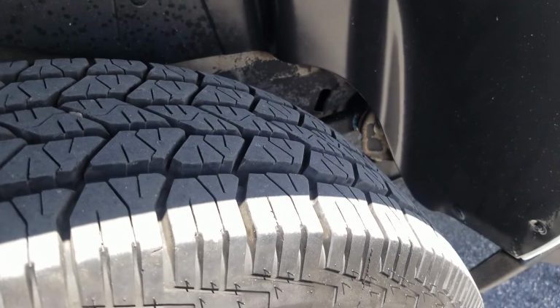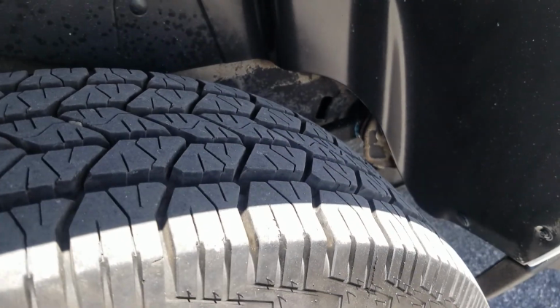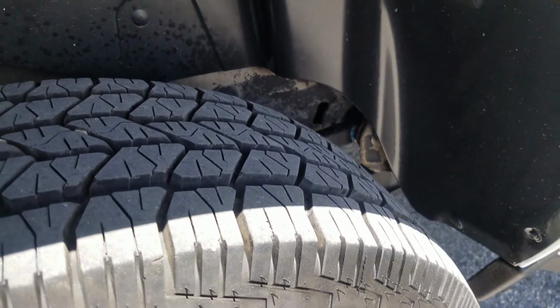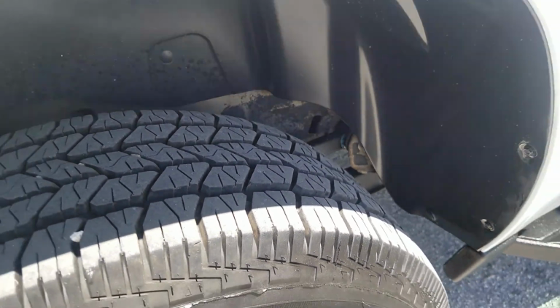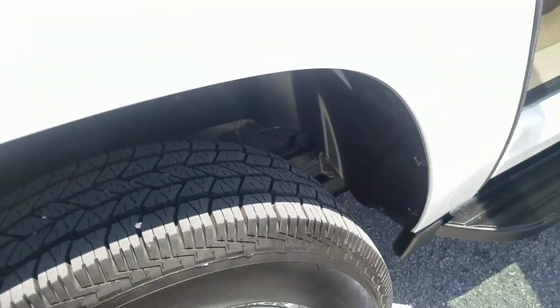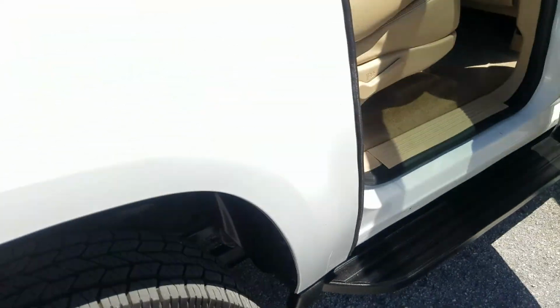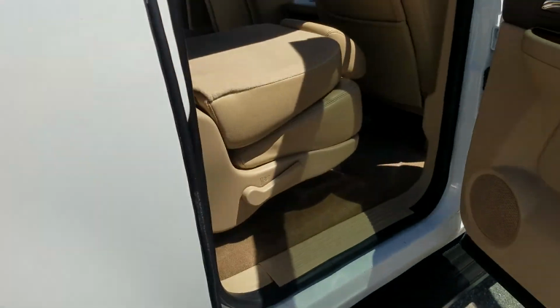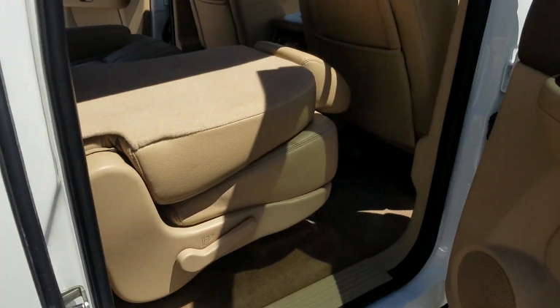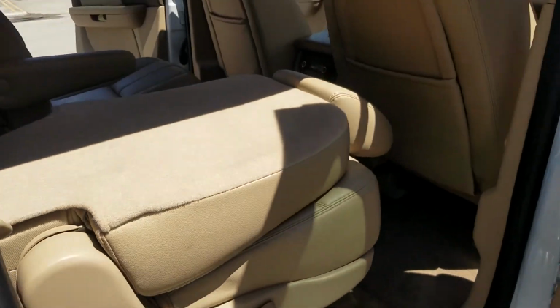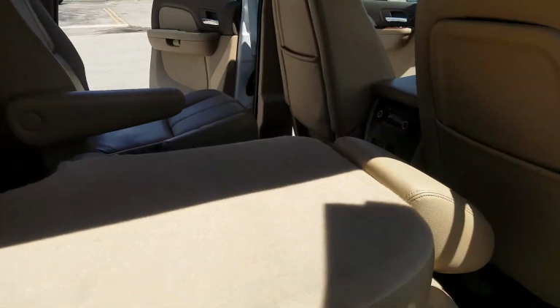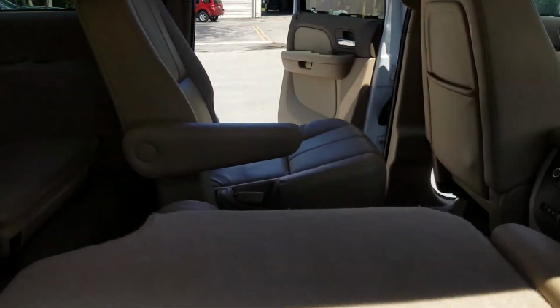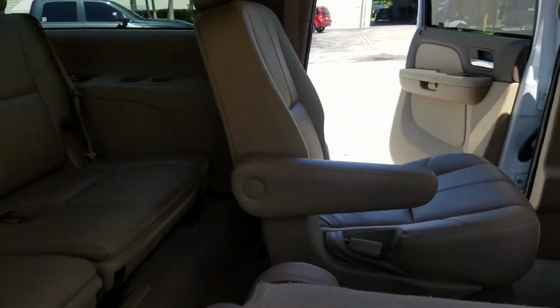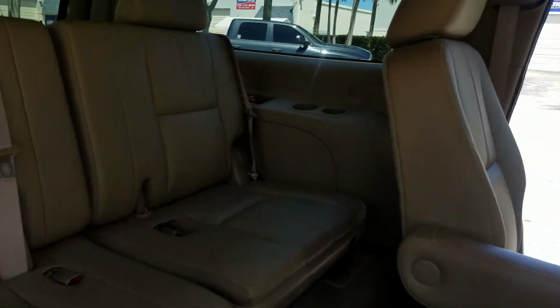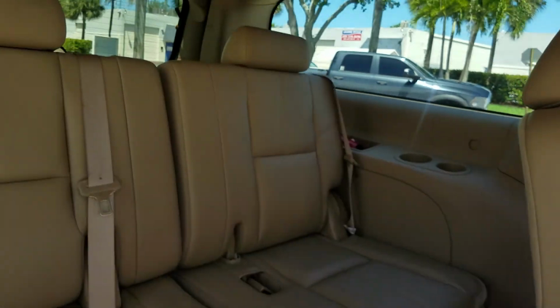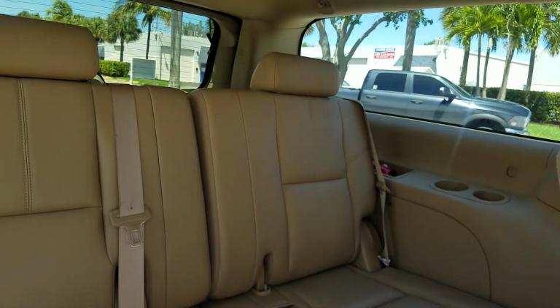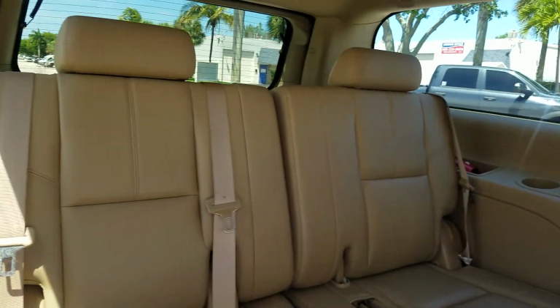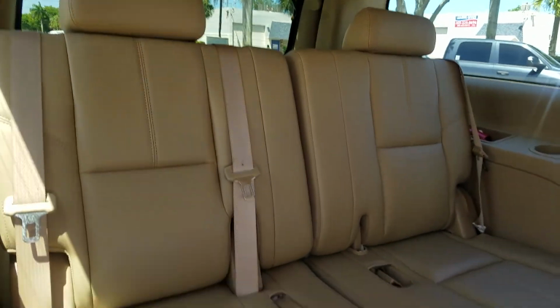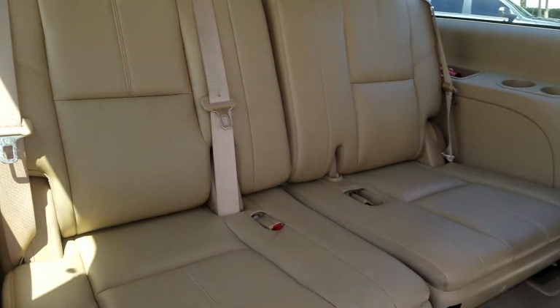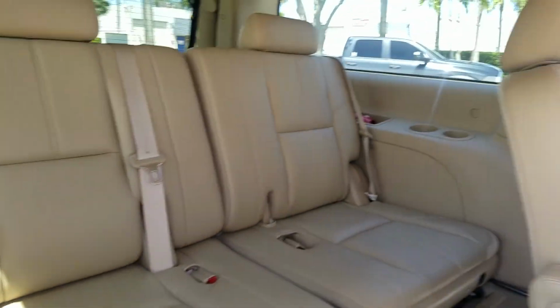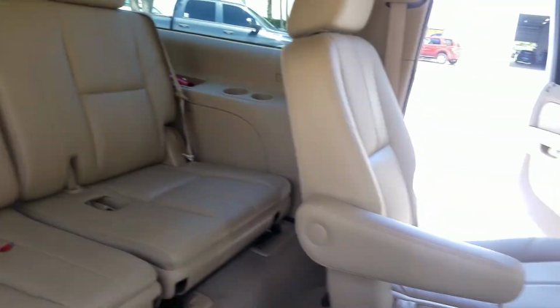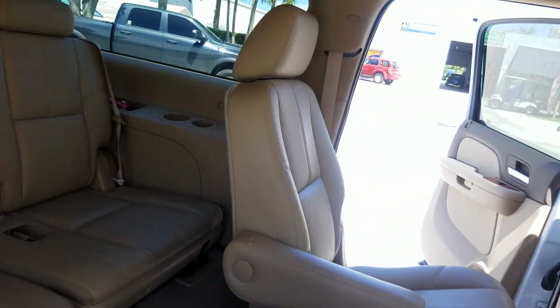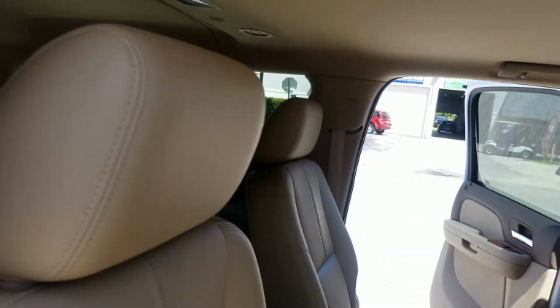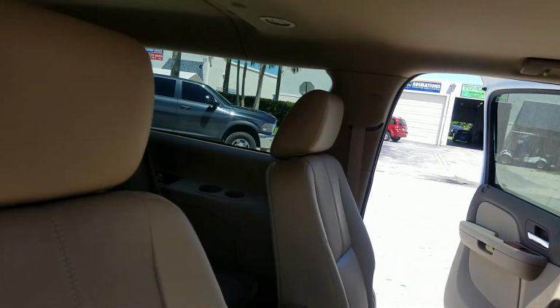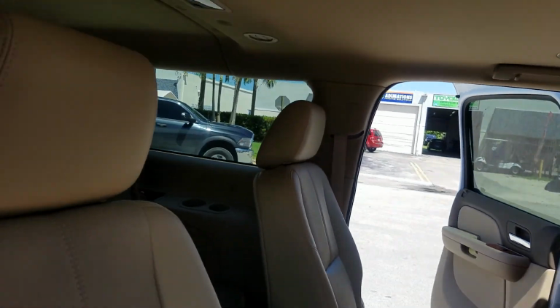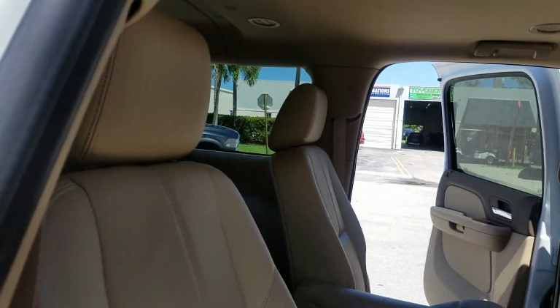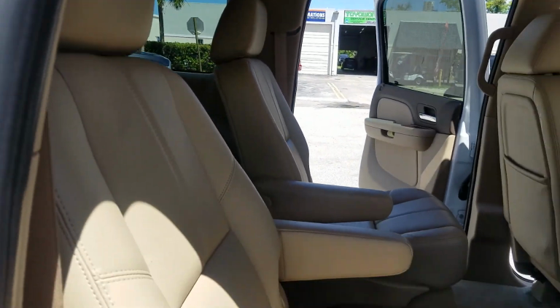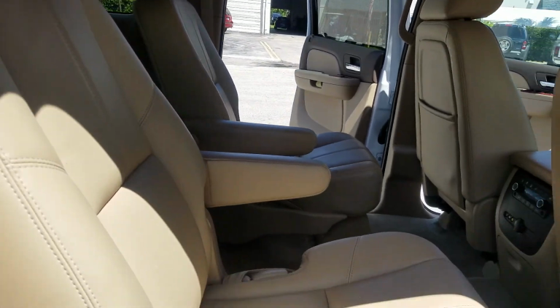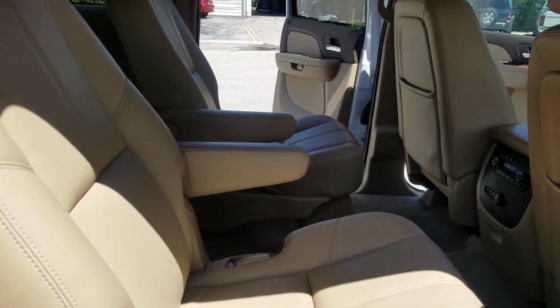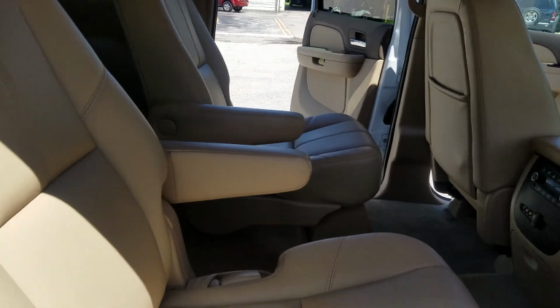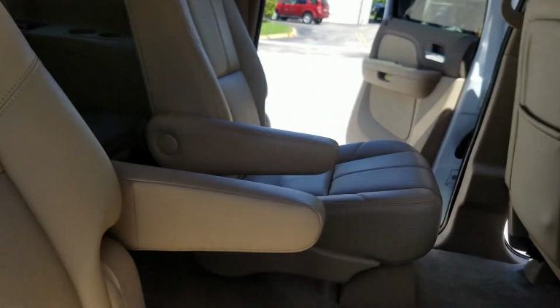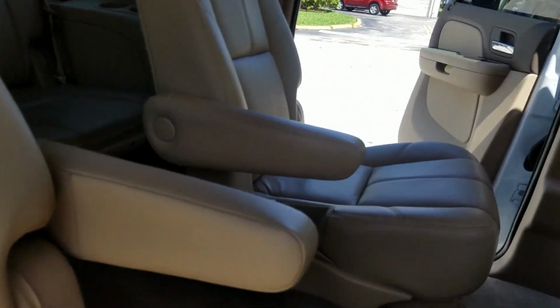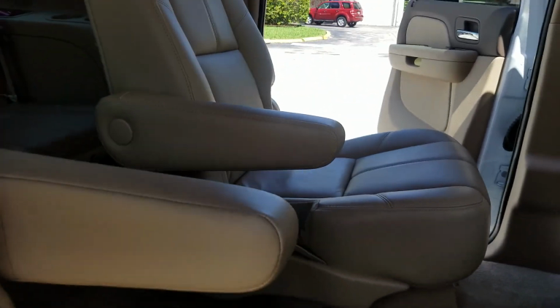Of course, all tires are matching — very chunky tires with lots of tread. Captain's chairs are both in position, with armrests of course.